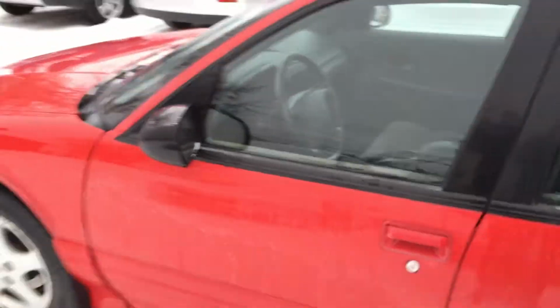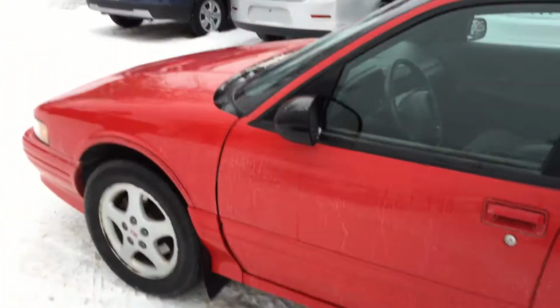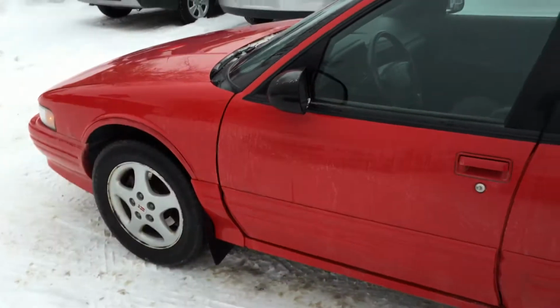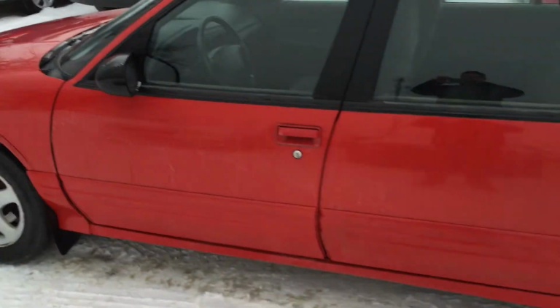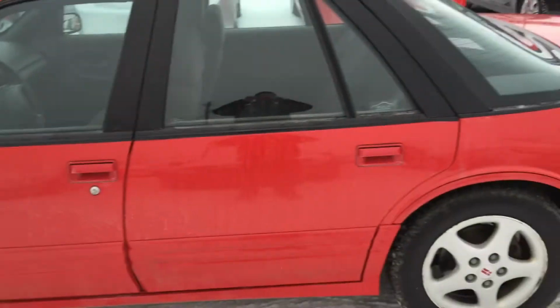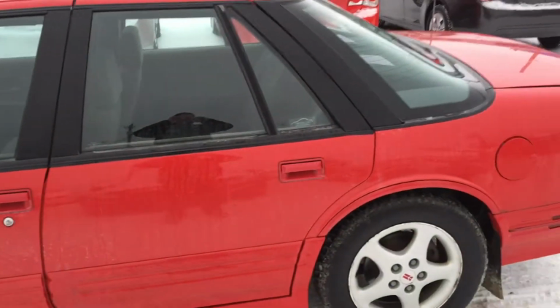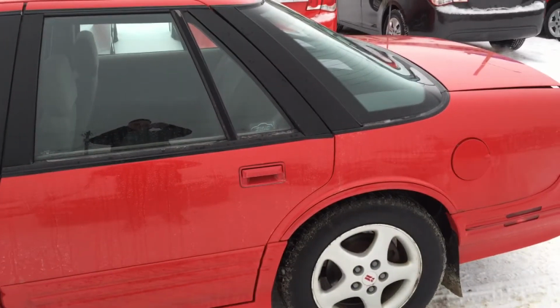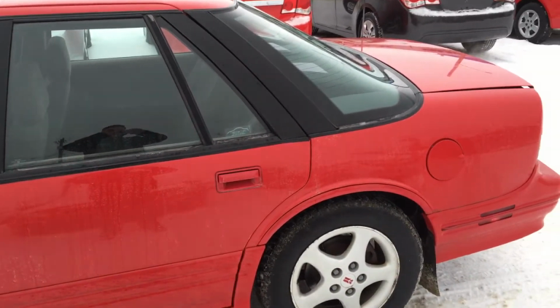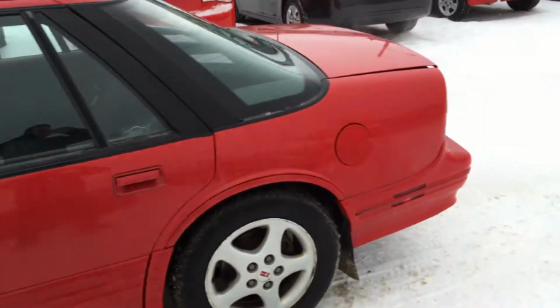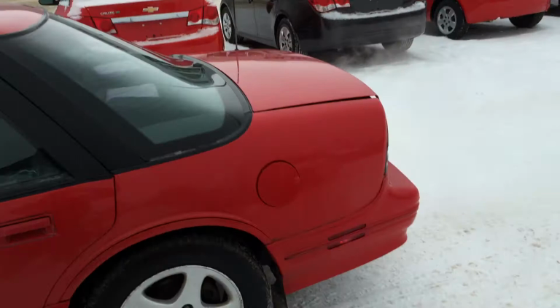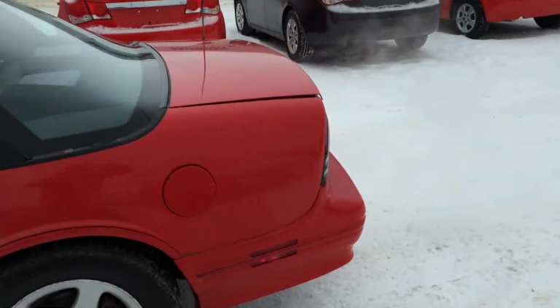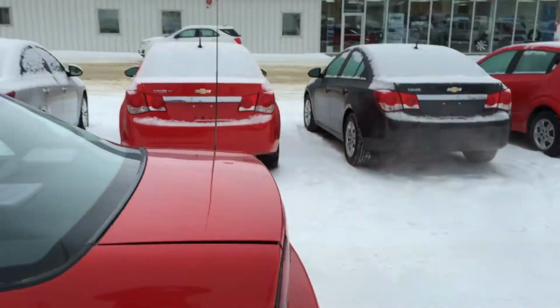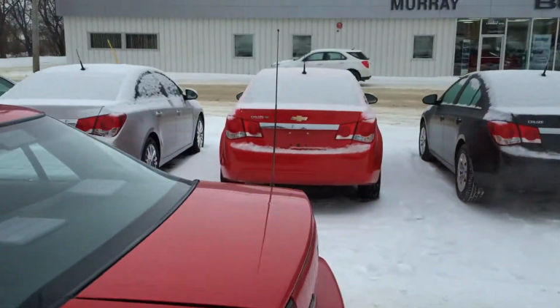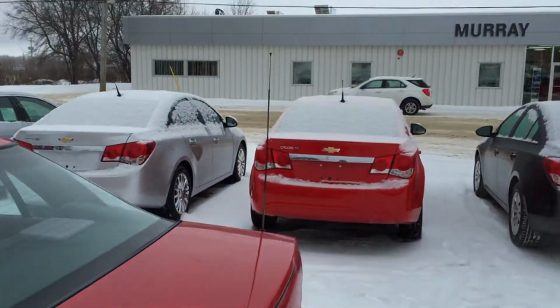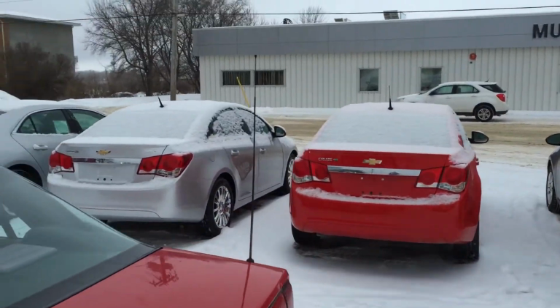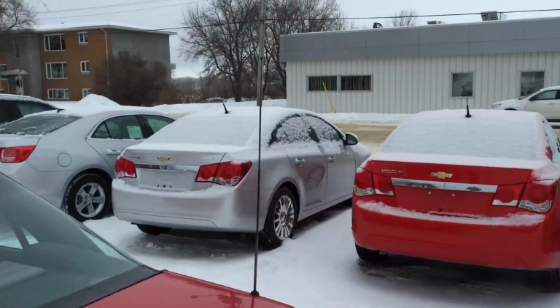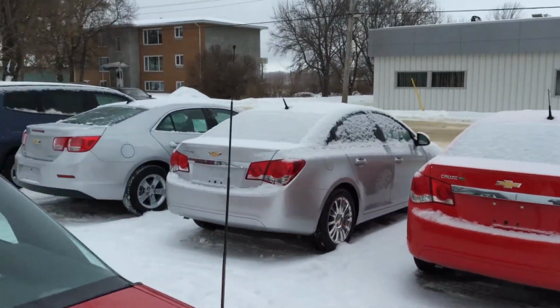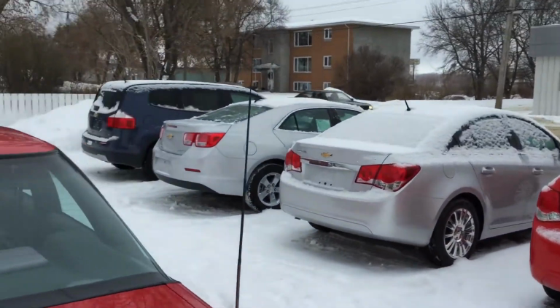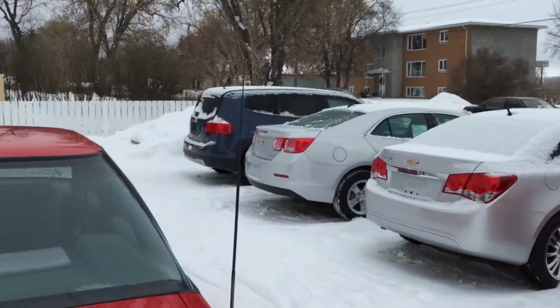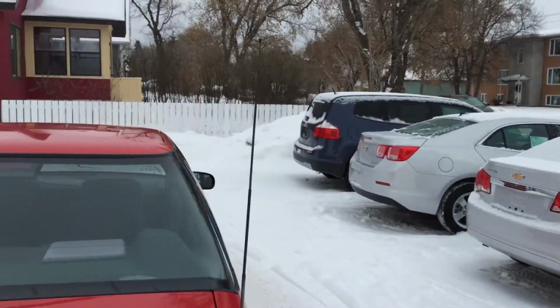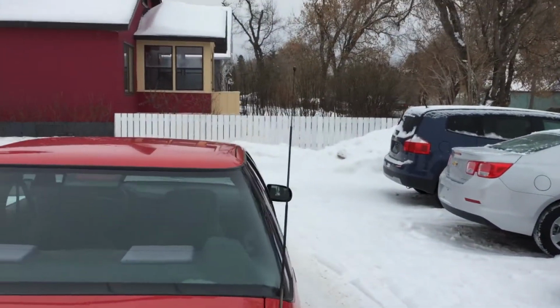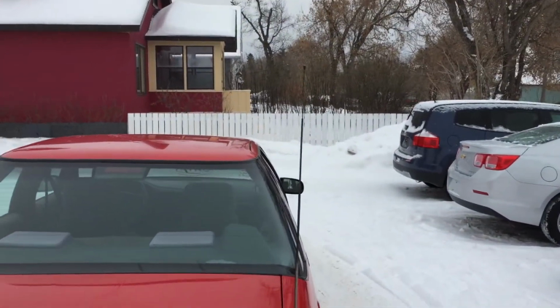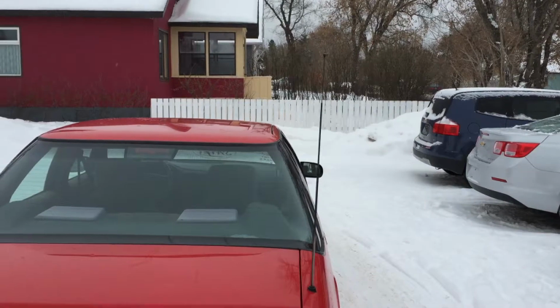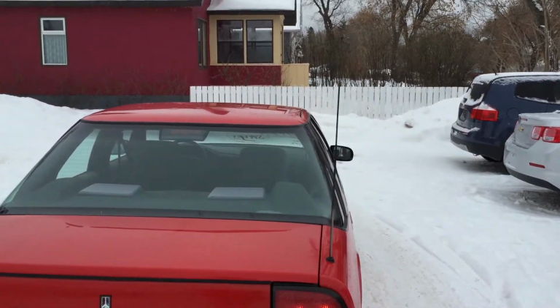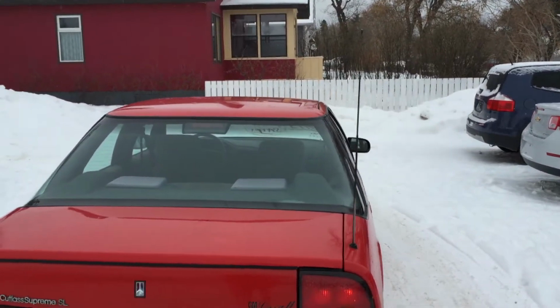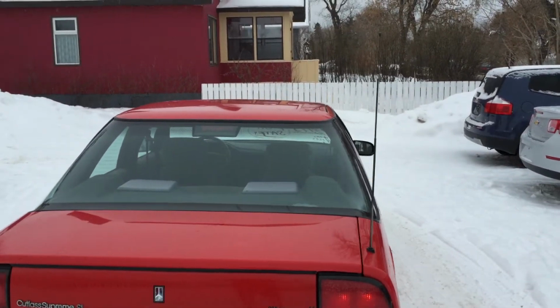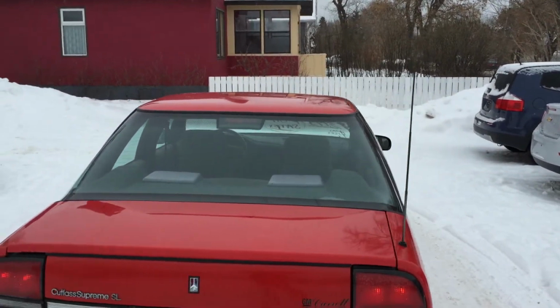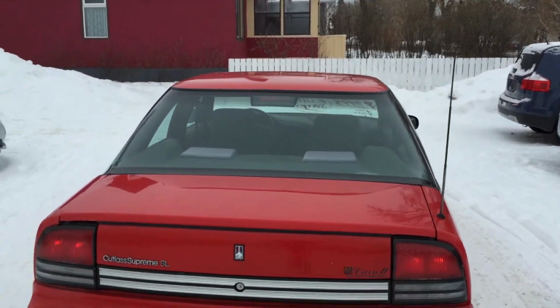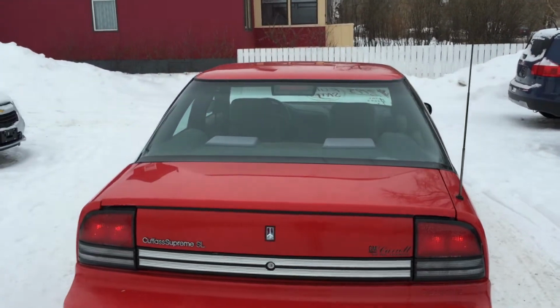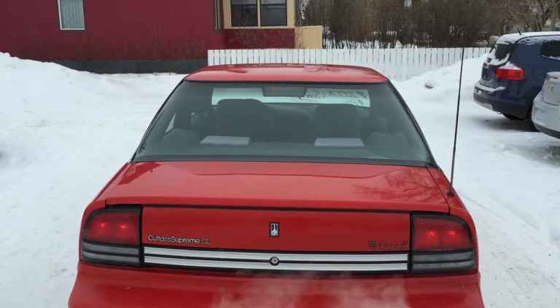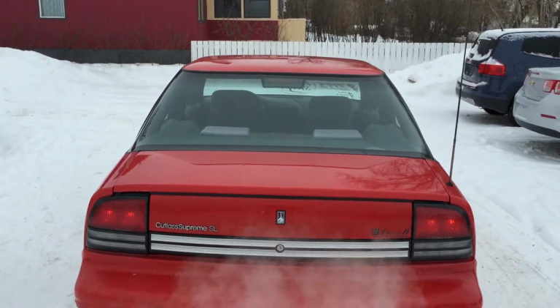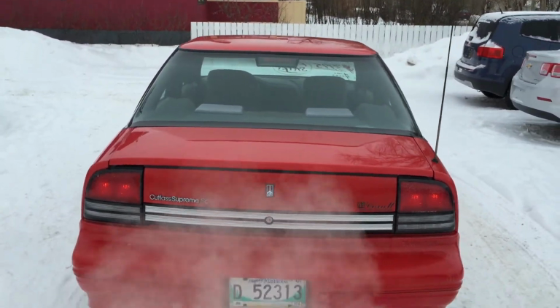One last look at the outside of this thing — come around the back and look at the size of that antenna. Ever find yourself in an area where the AM/FM isn't coming through? That antenna is going to make sure your tunes are pumping.